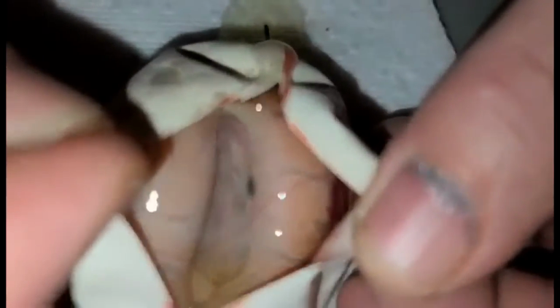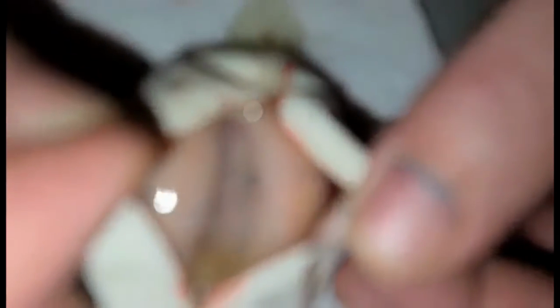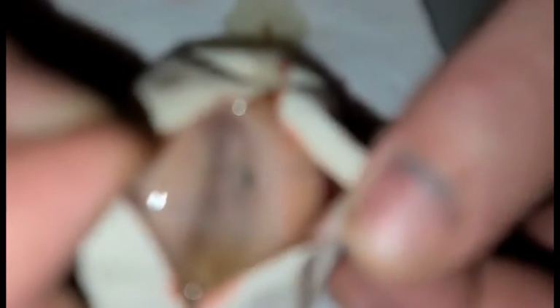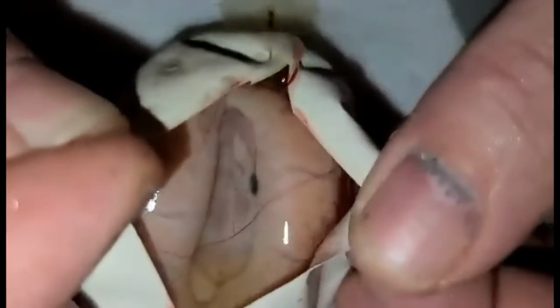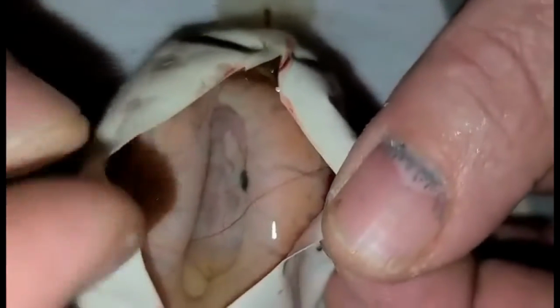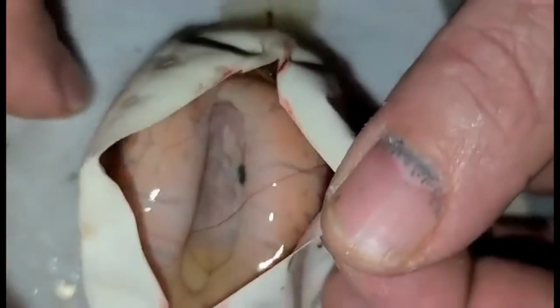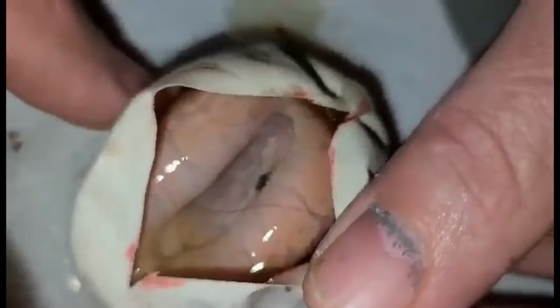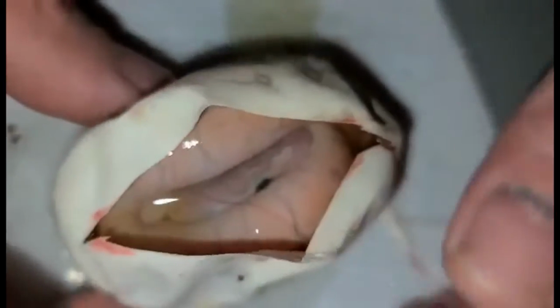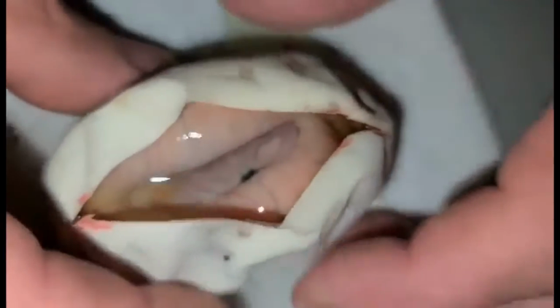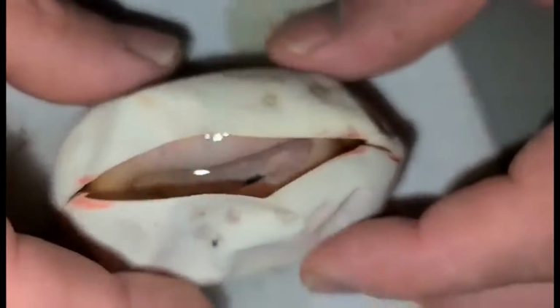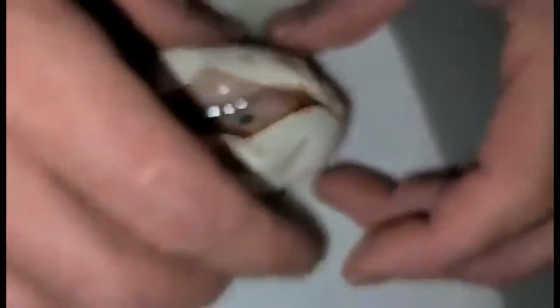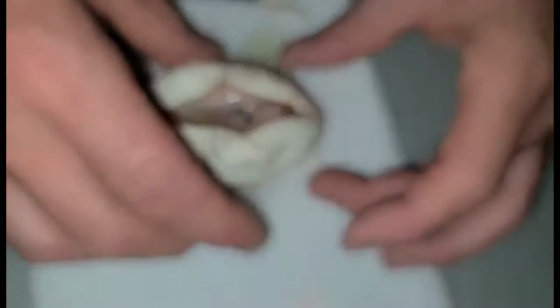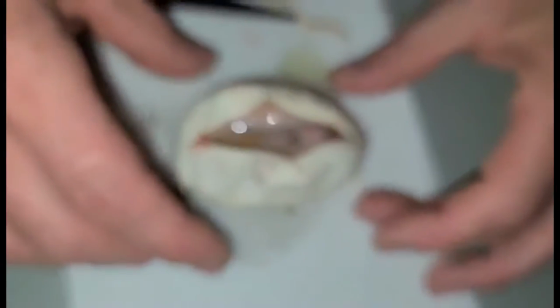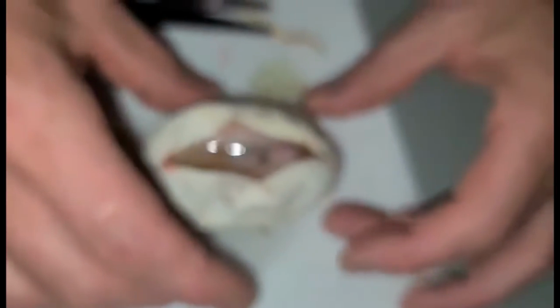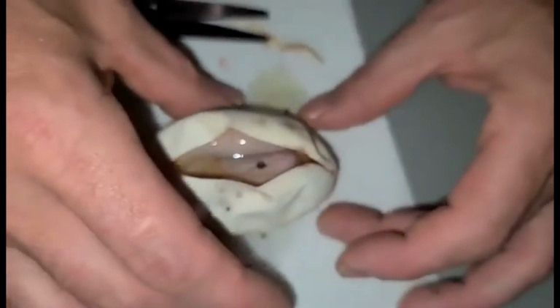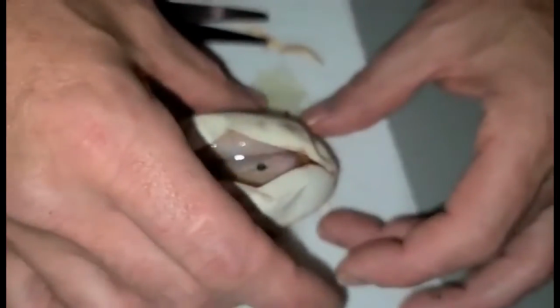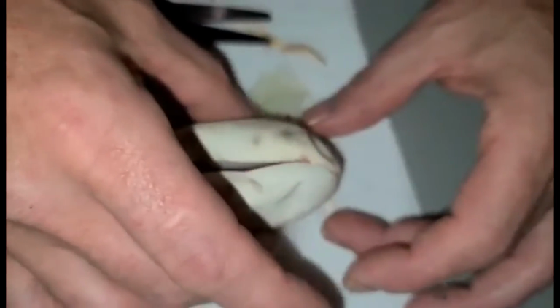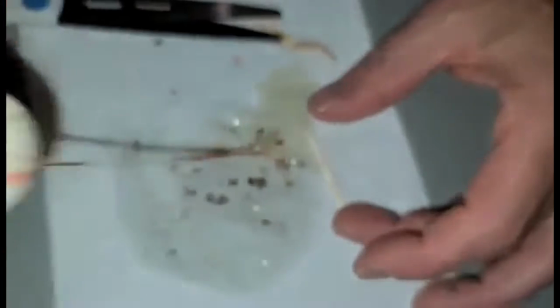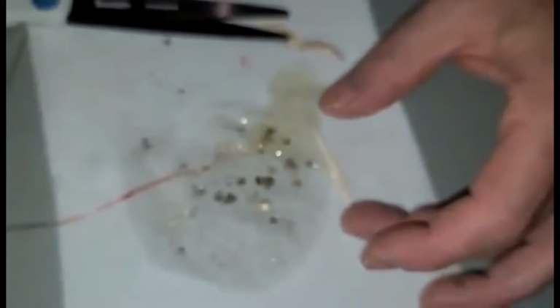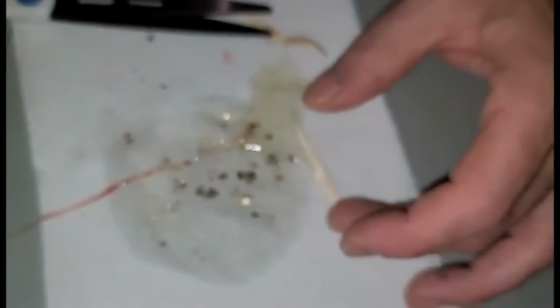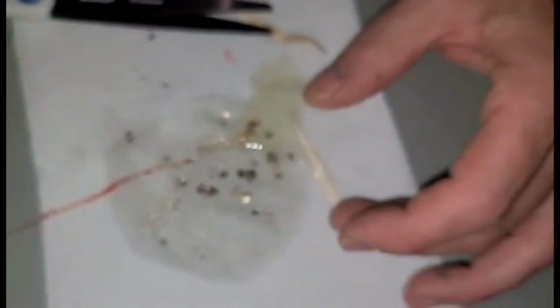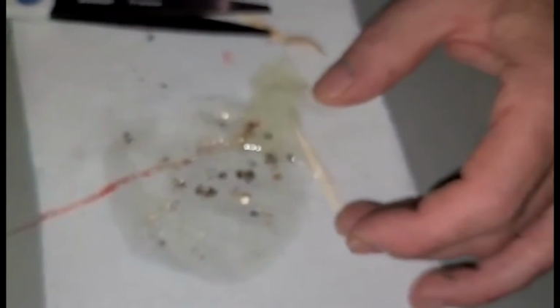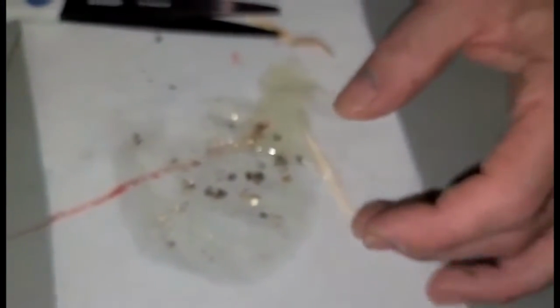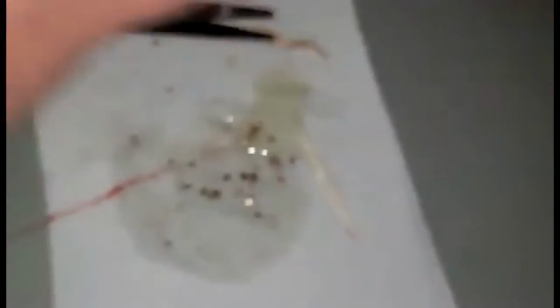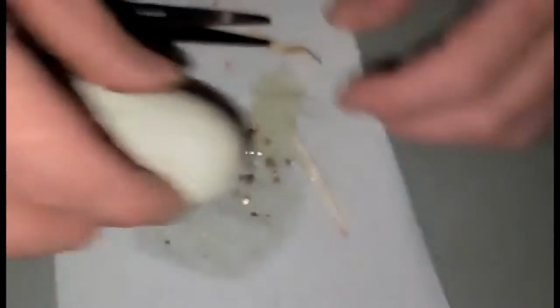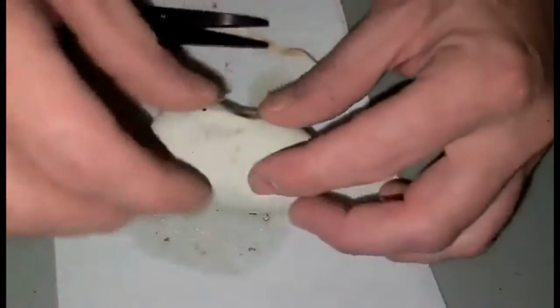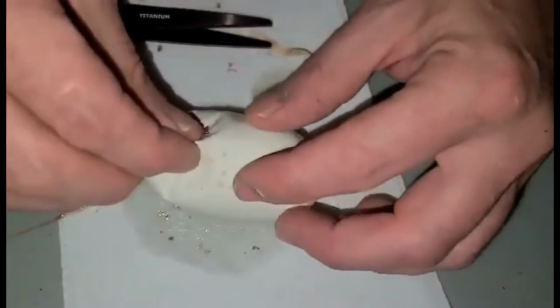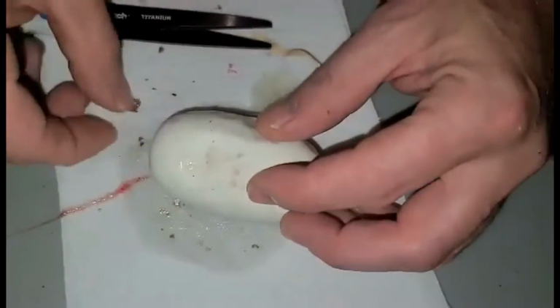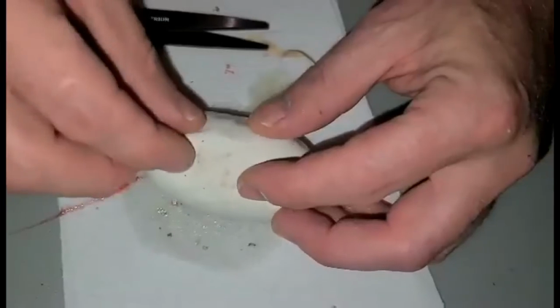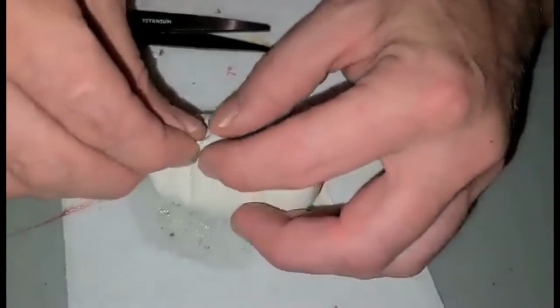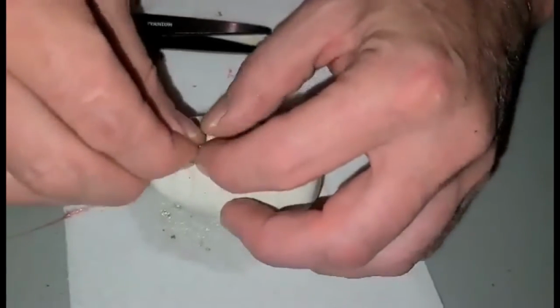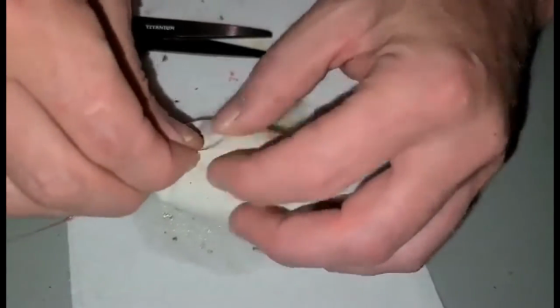Very cute little guy, or girl. We're hoping for girls. Yeah, yes we are. Look at that movement, cruising around here. Sweet. Grow up. Alright, so we've got one banana pin, one pin, and one normal.